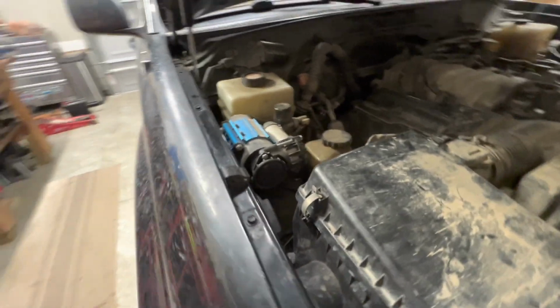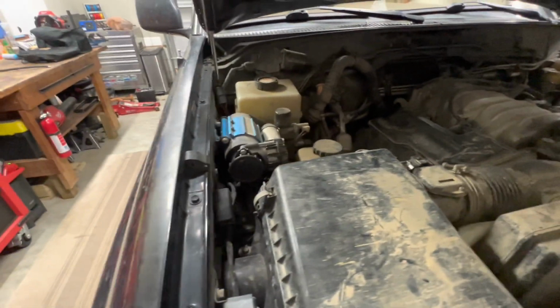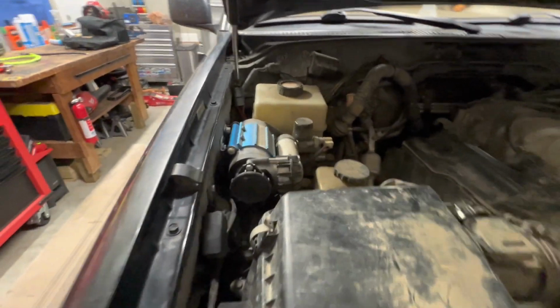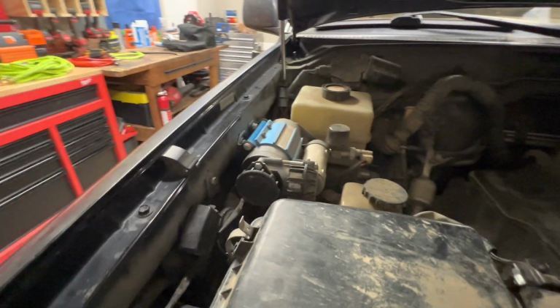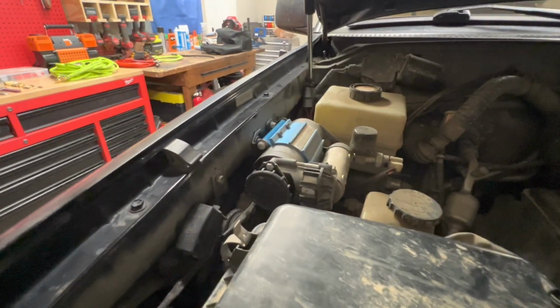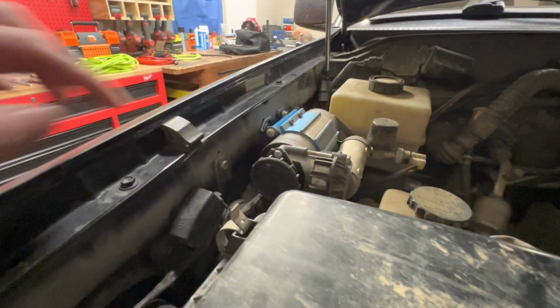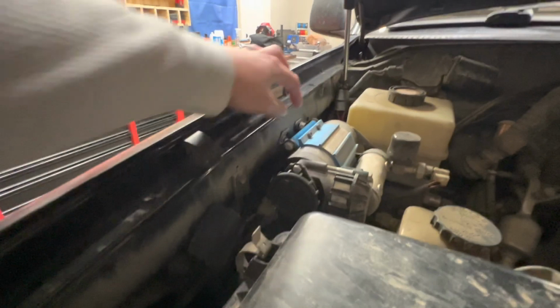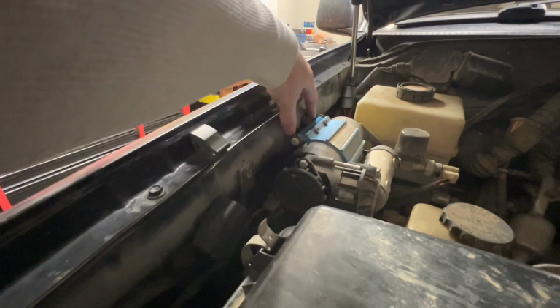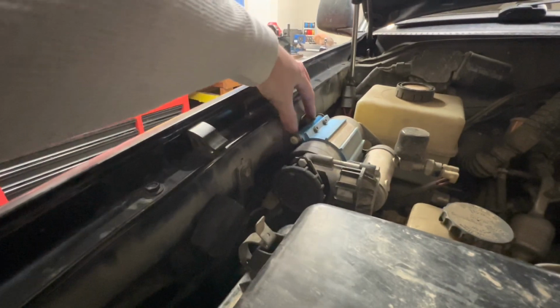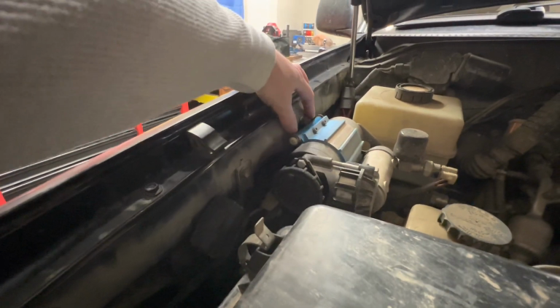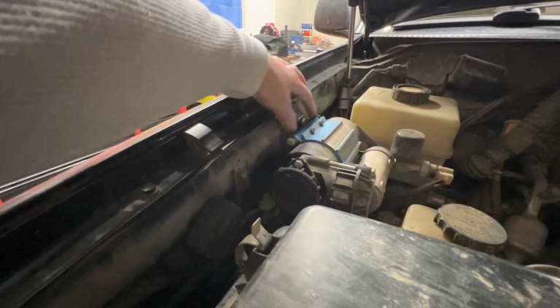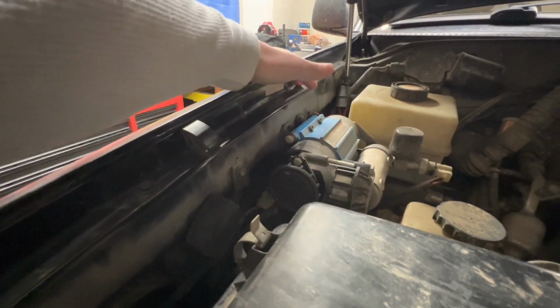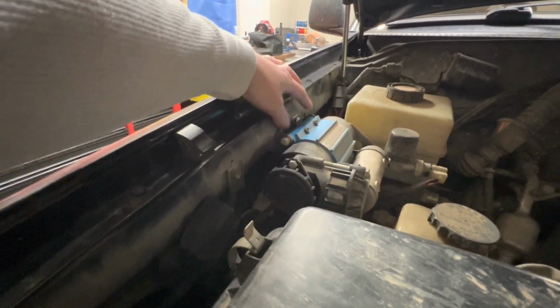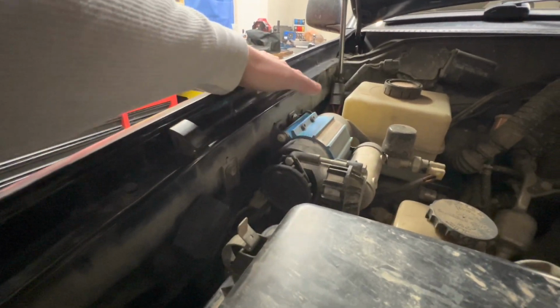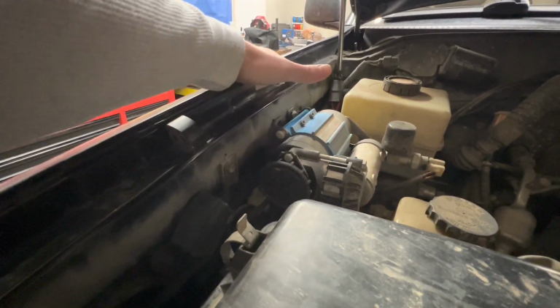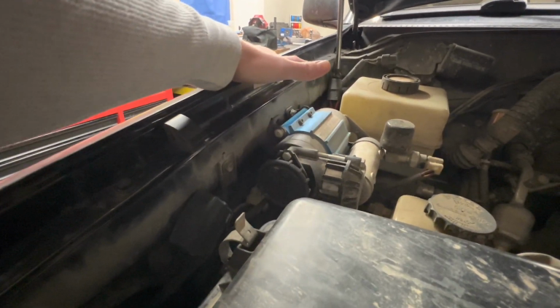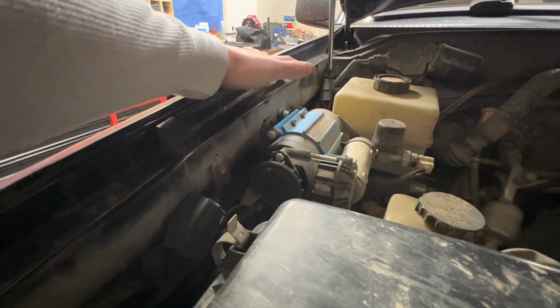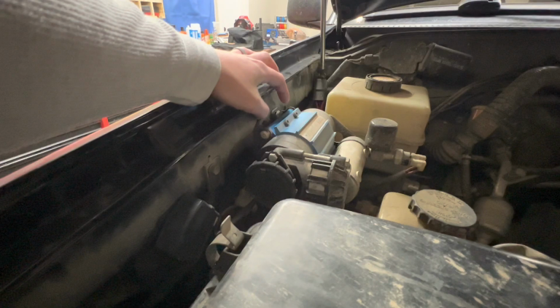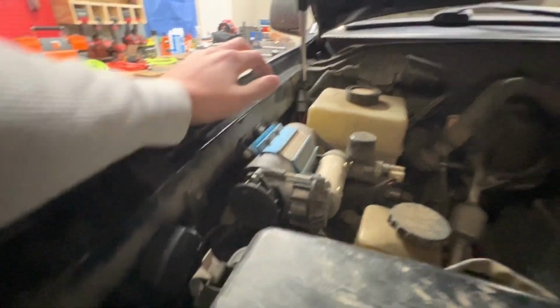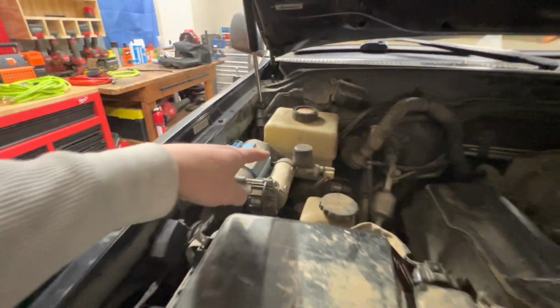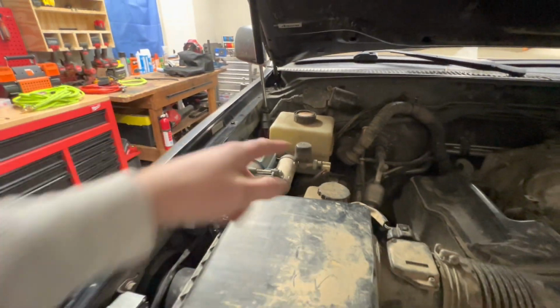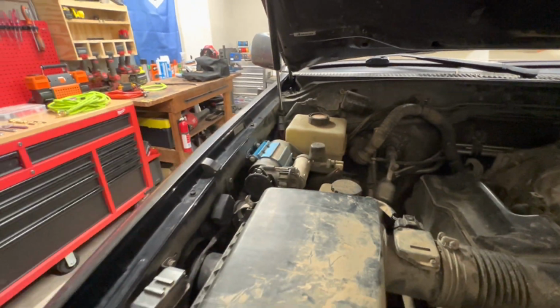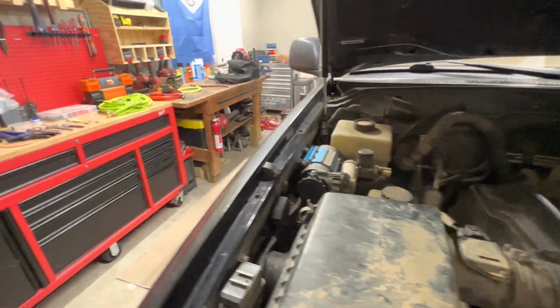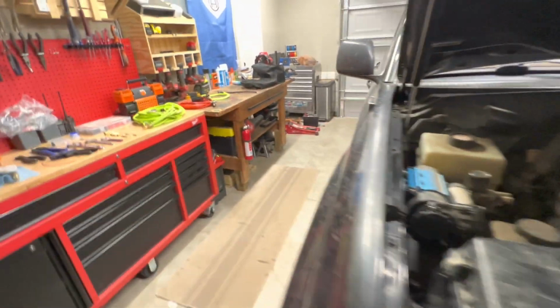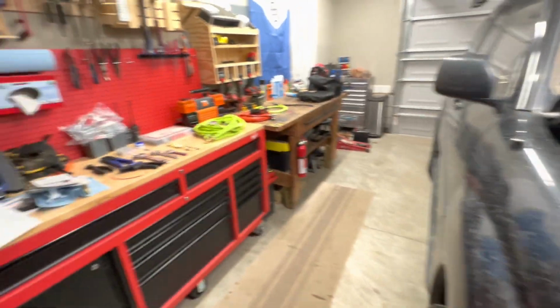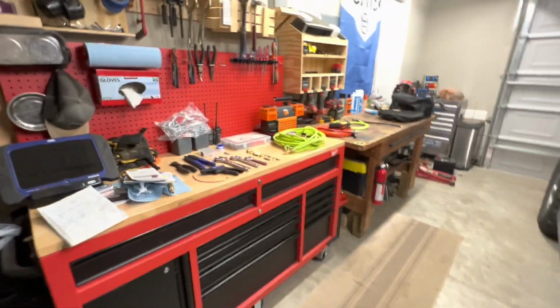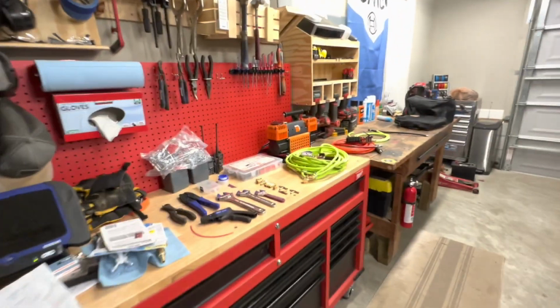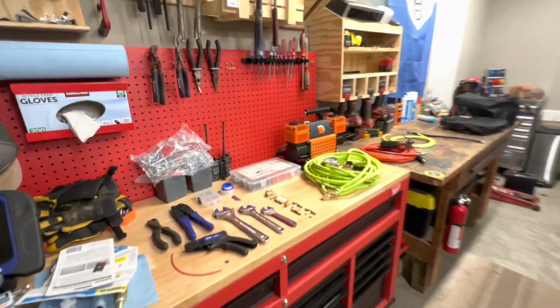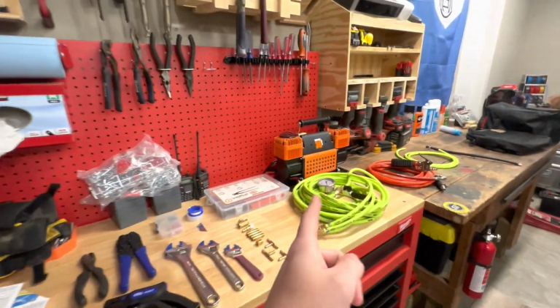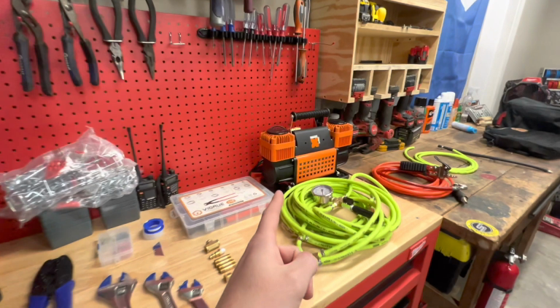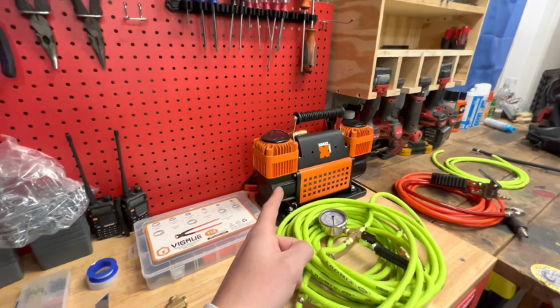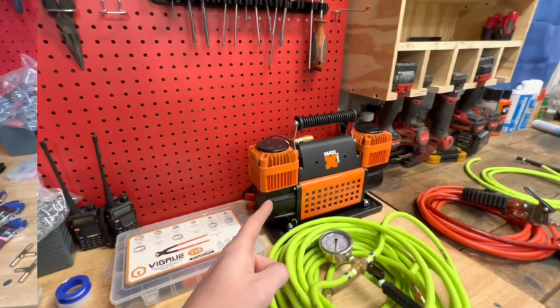For all you 100 series guys, I just used these two bolts and mounted it — a cheap mount that works with AHC, which is awesome. So yeah, let's get into the modifications I've done.